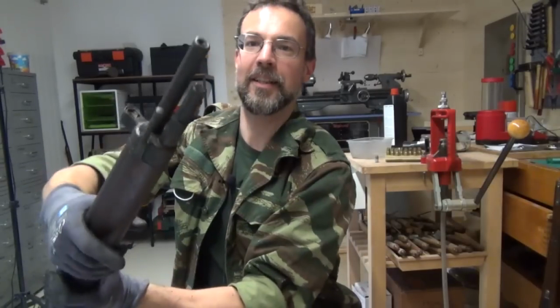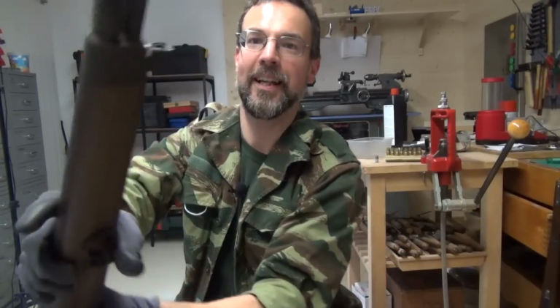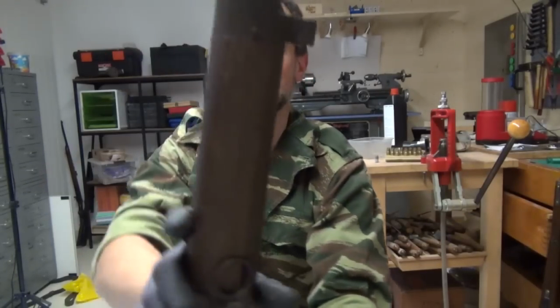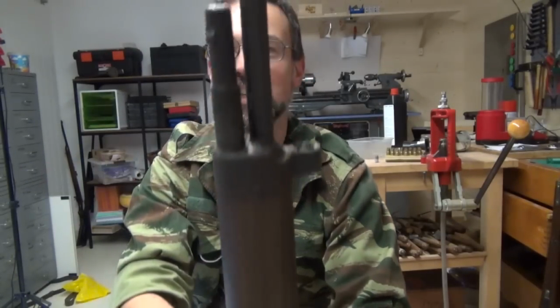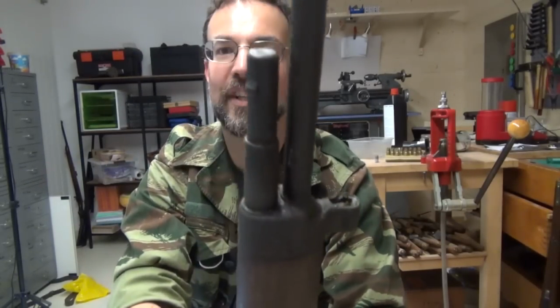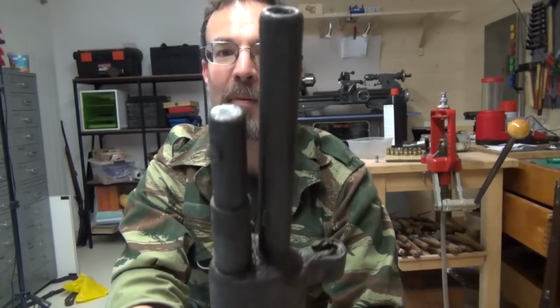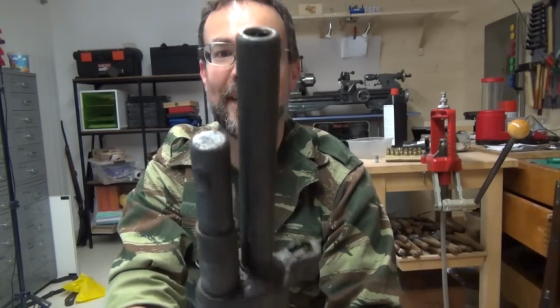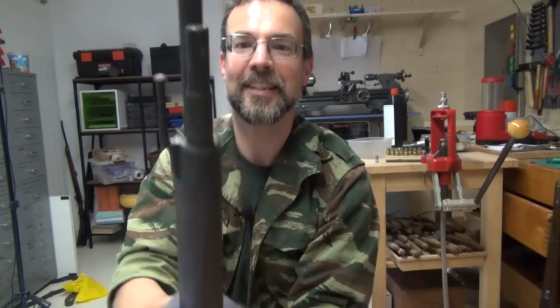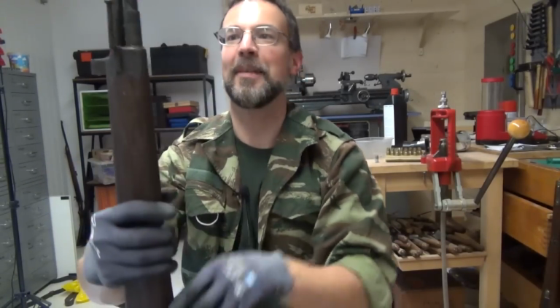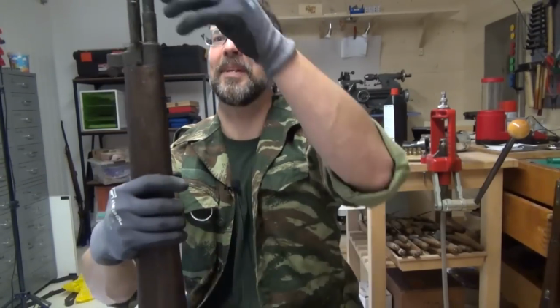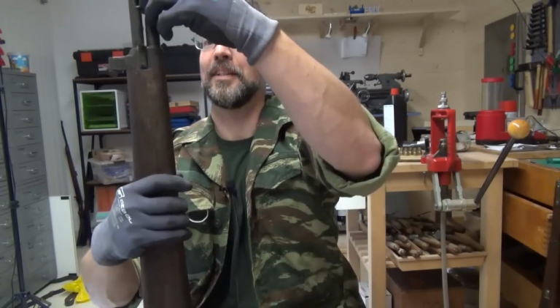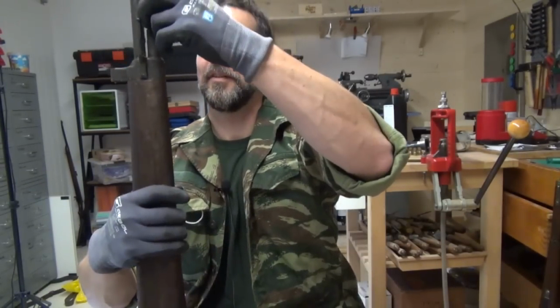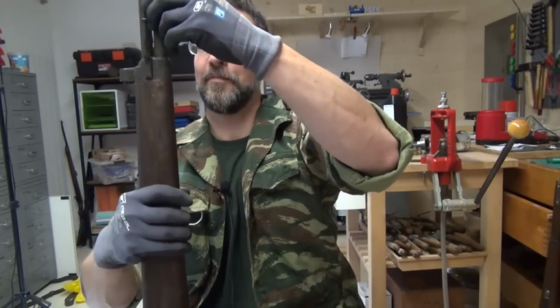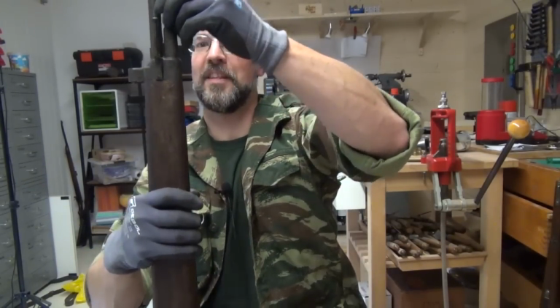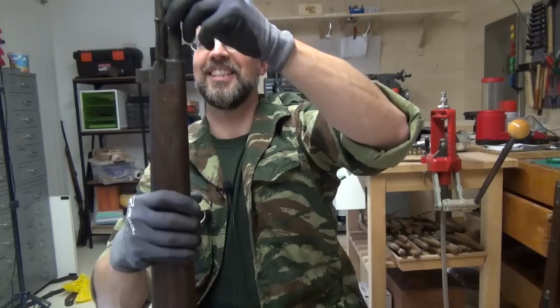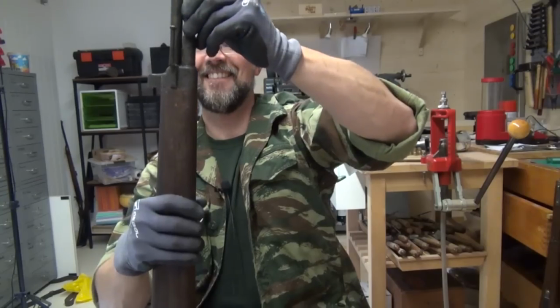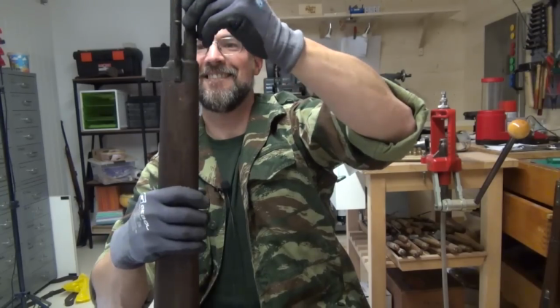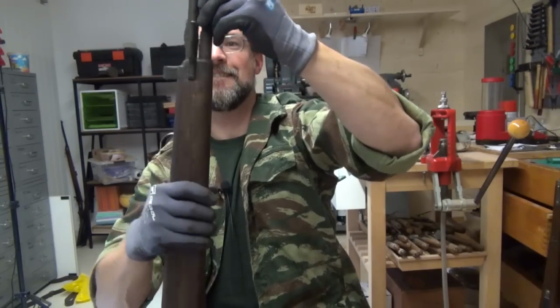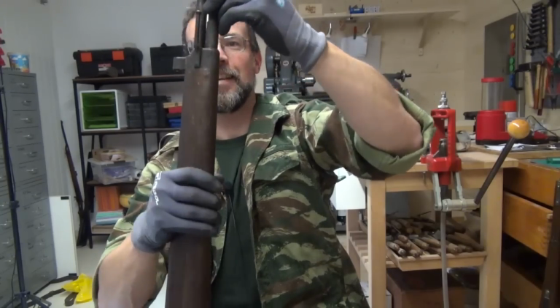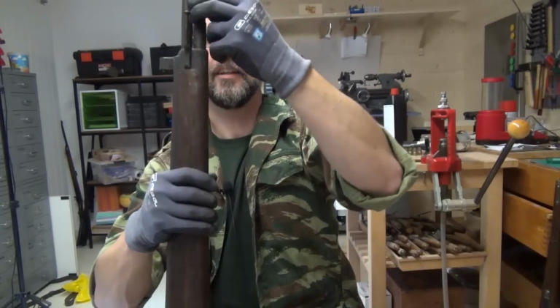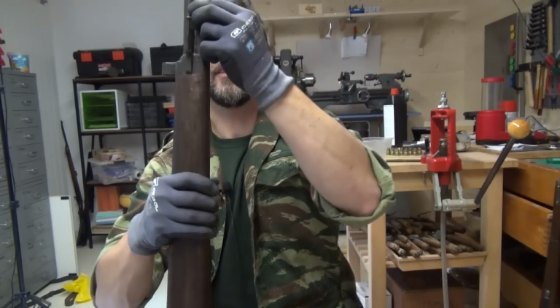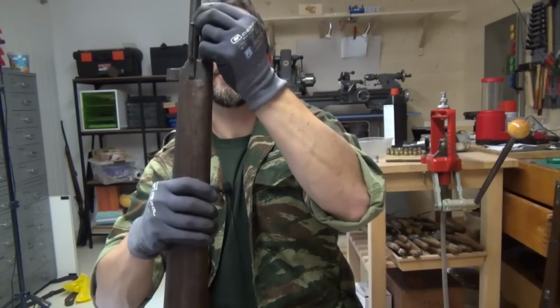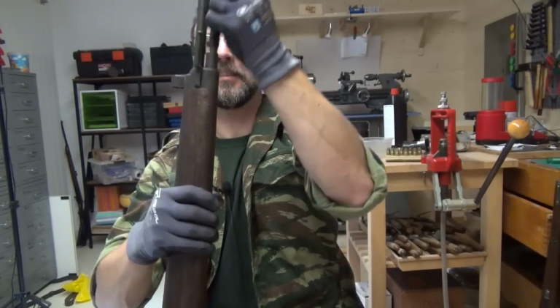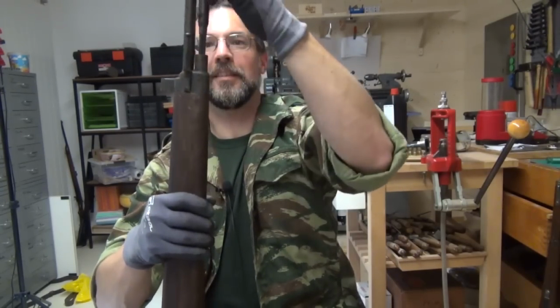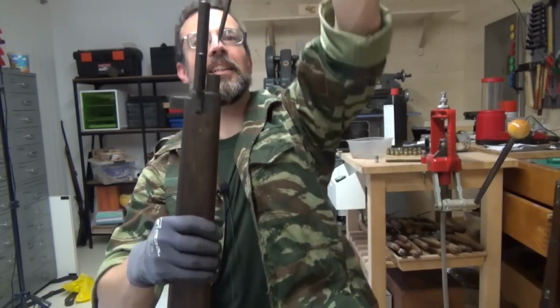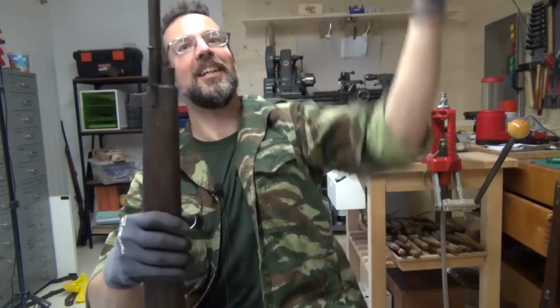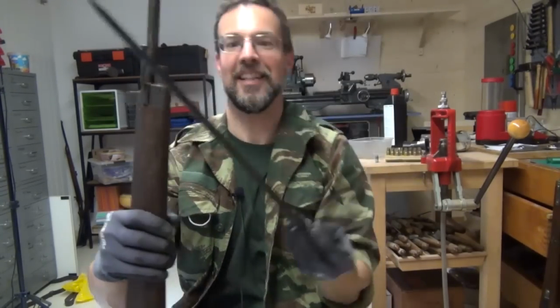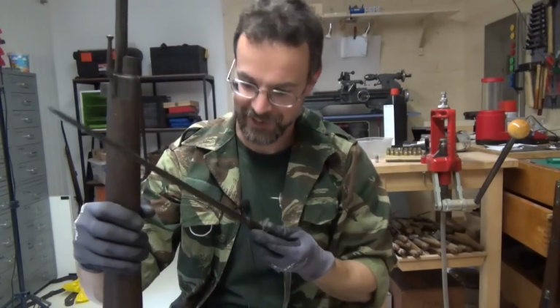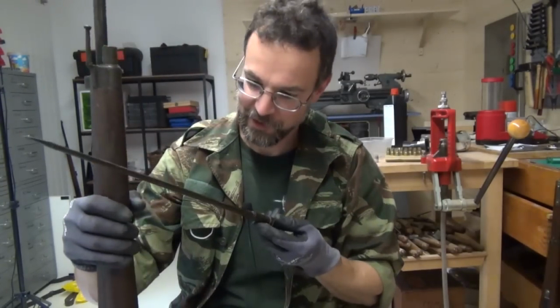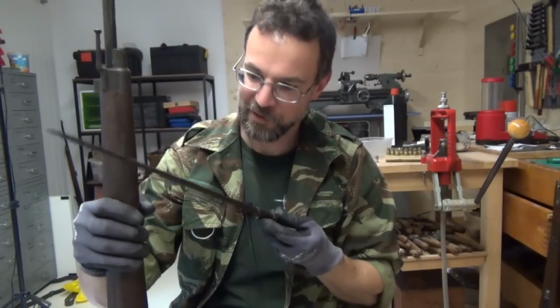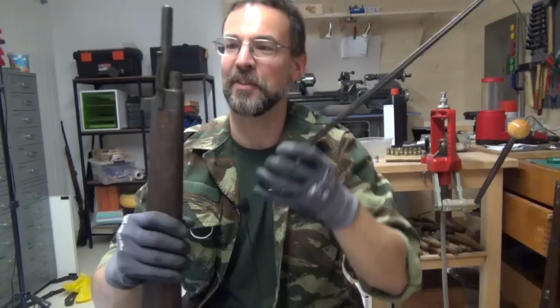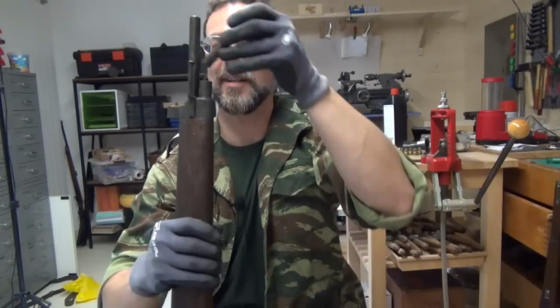And at the front, bayonet — same as the MAS 36. Also gunked up.